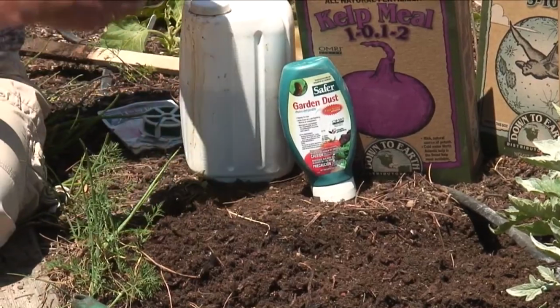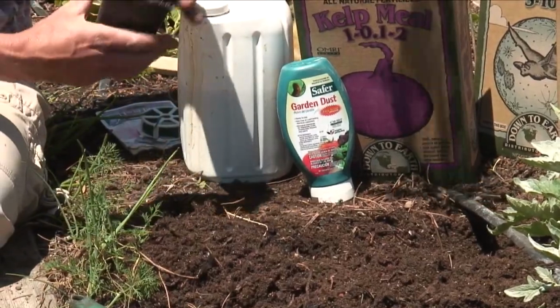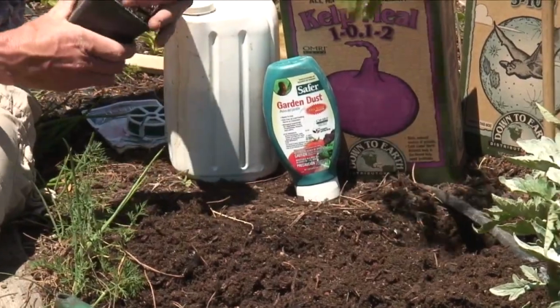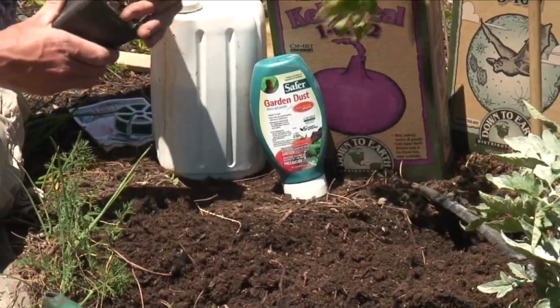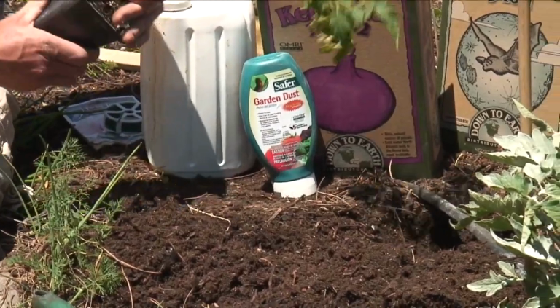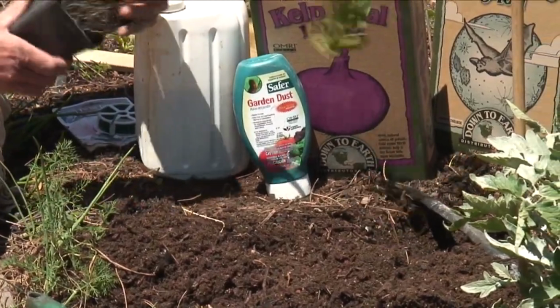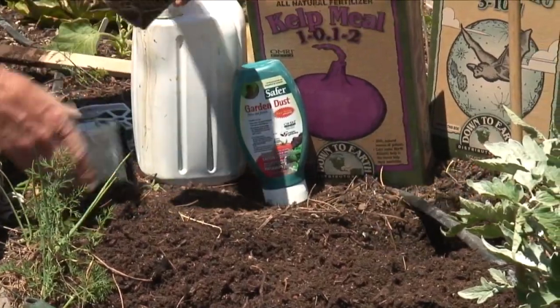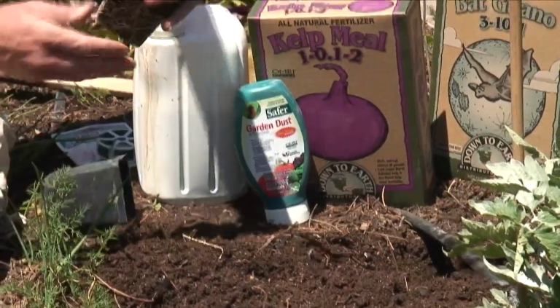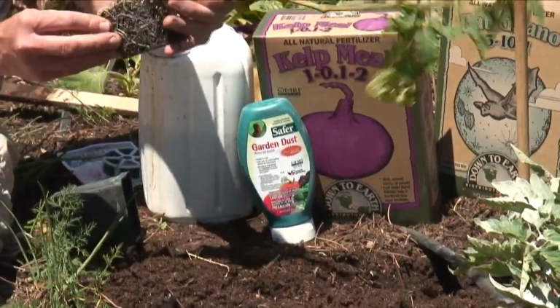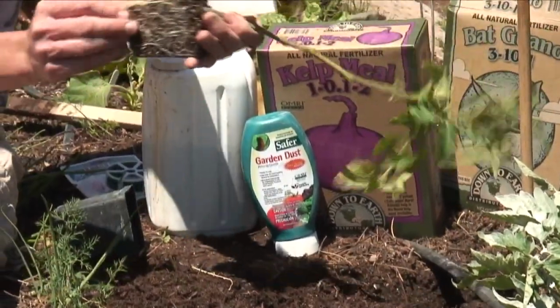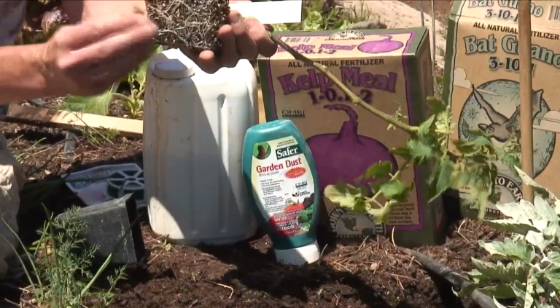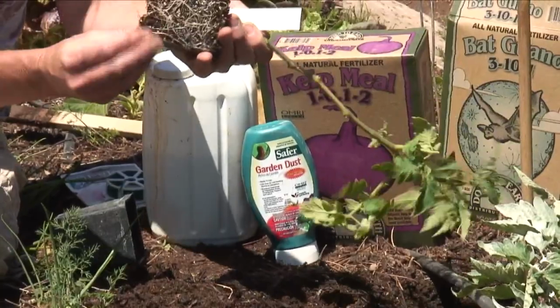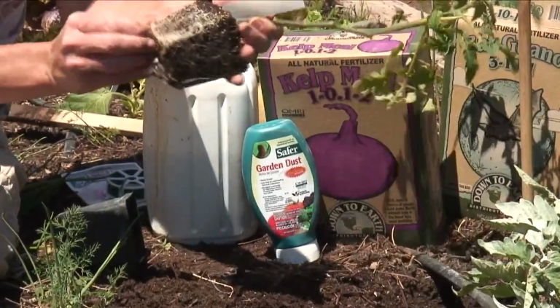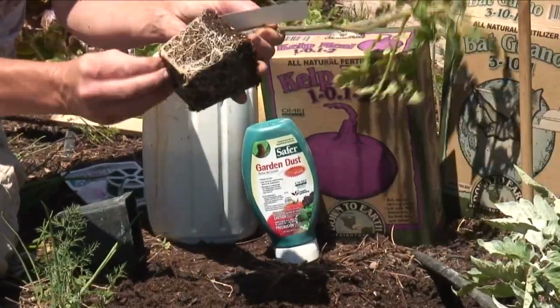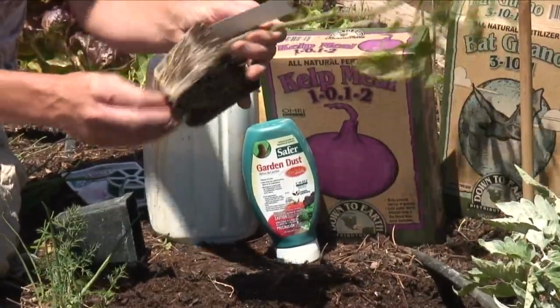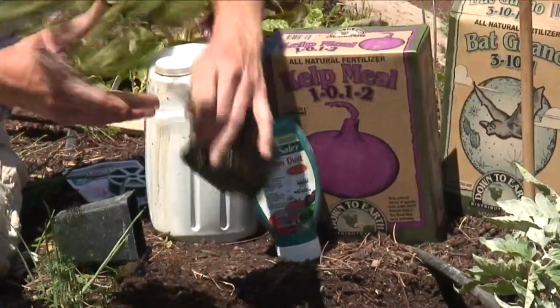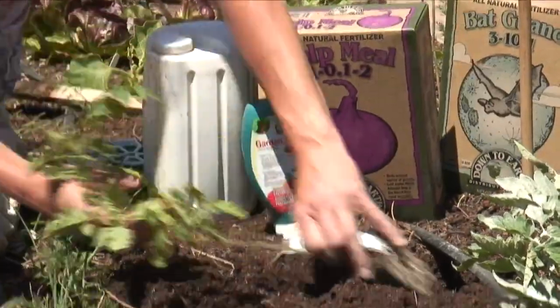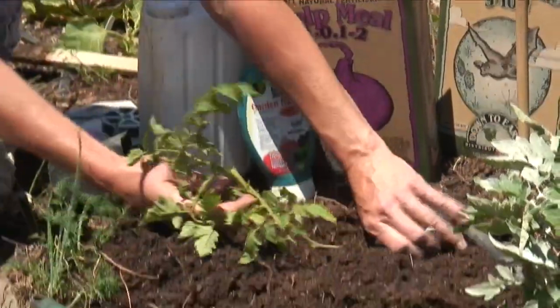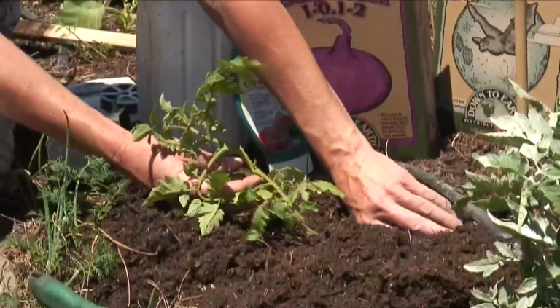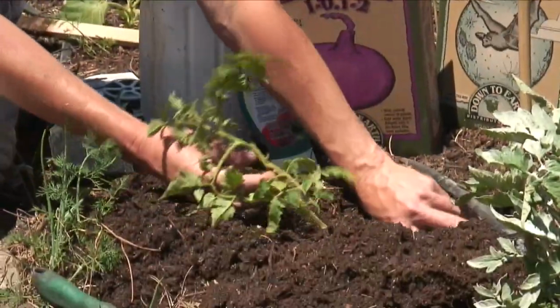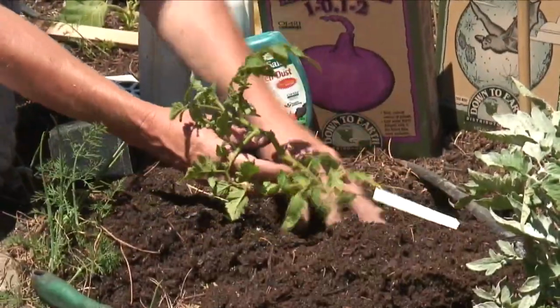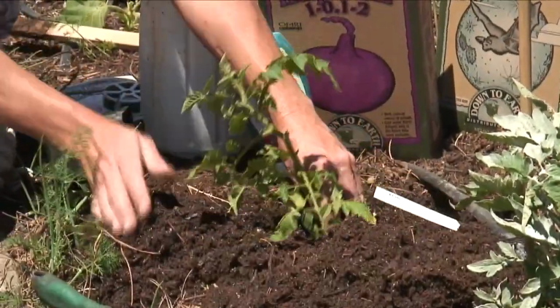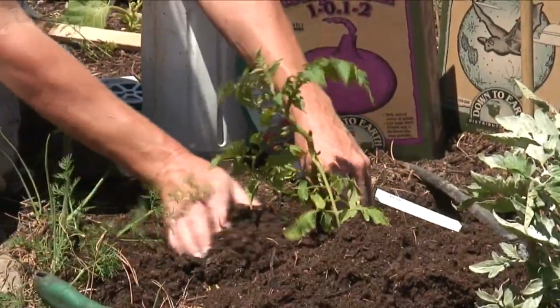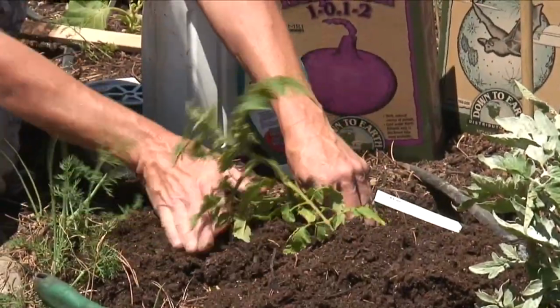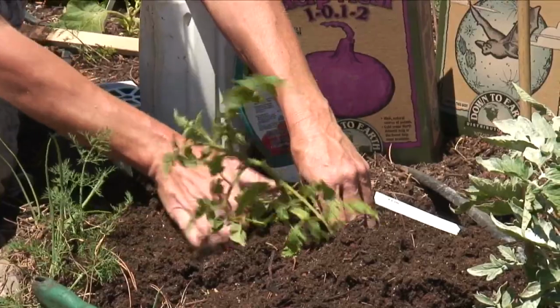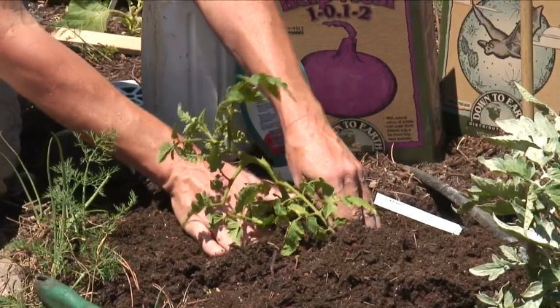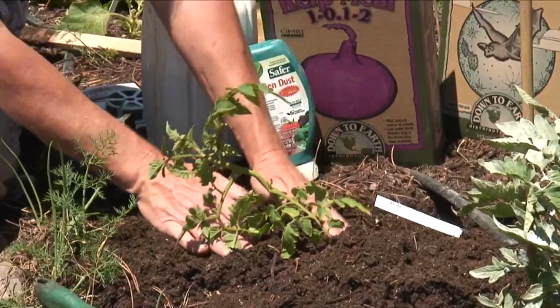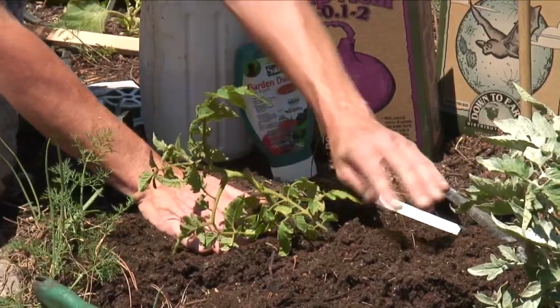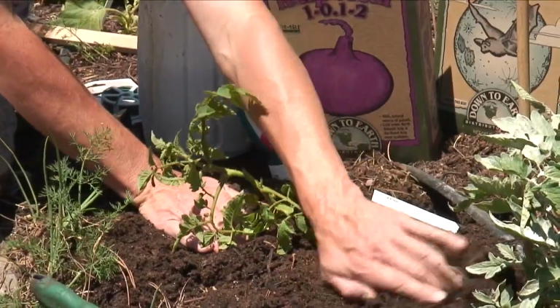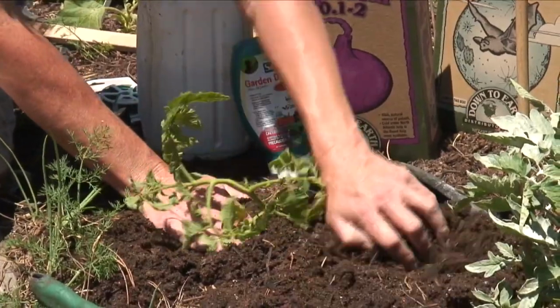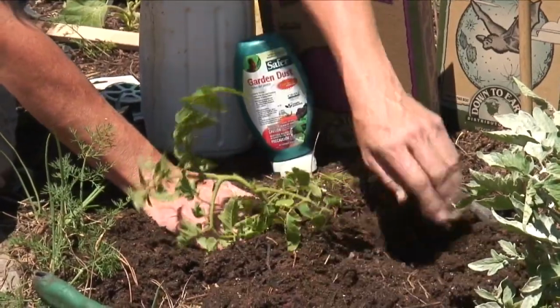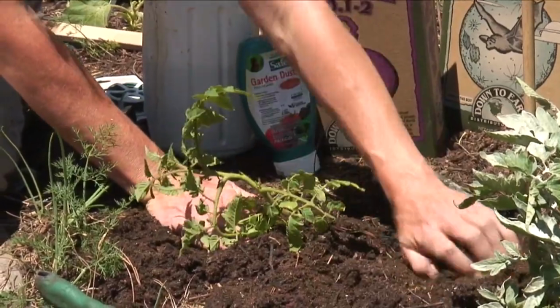Sprinkle just a little bit of dirt over the top, then pop this guy right out of his pot. Pull the roots apart just a little bit. We're going to lay it on its side, kind of create a little pillow right here for this guy, and go ahead and cover him up.